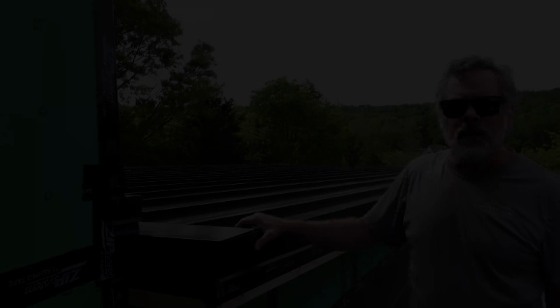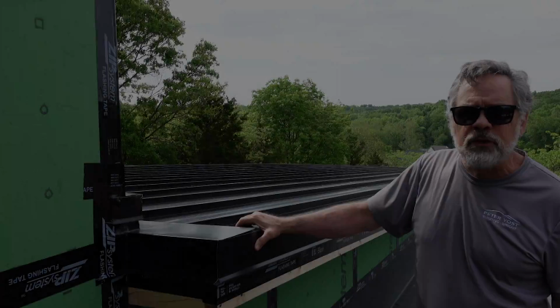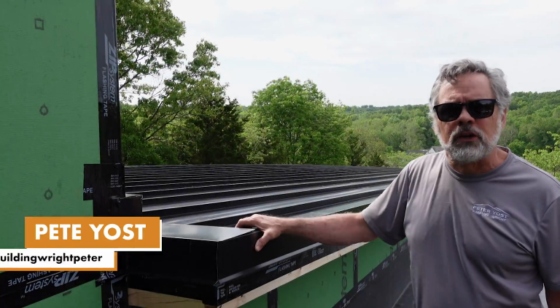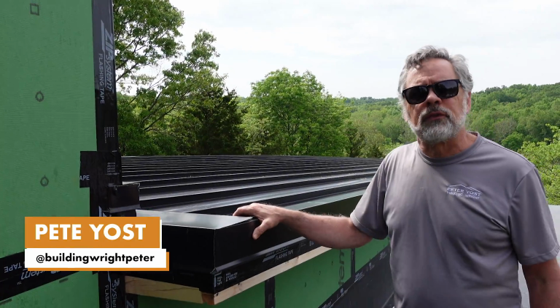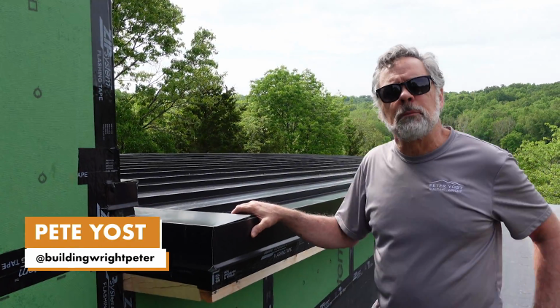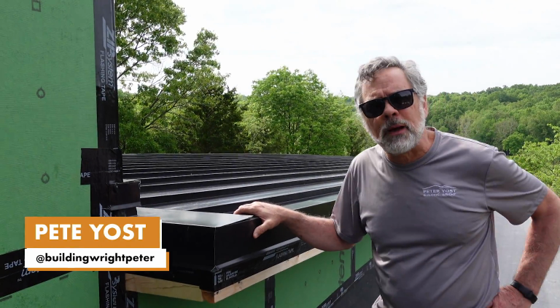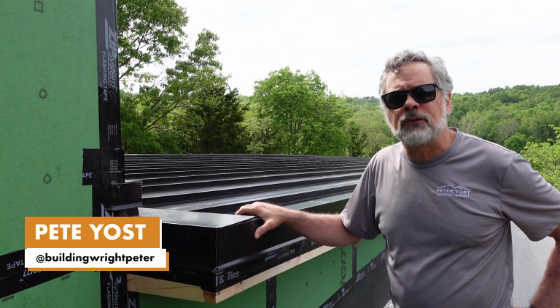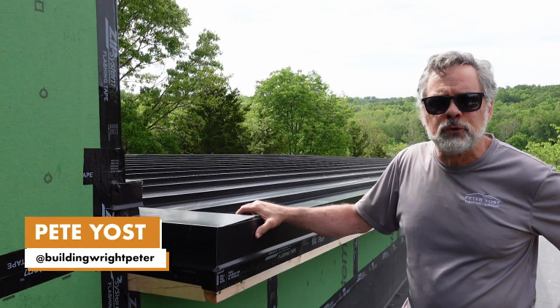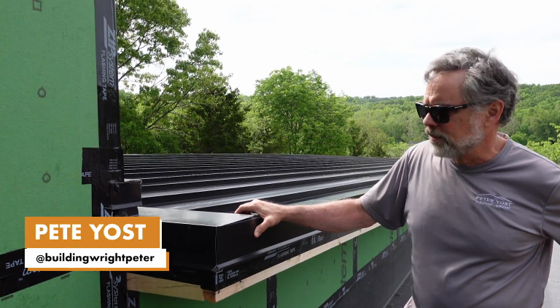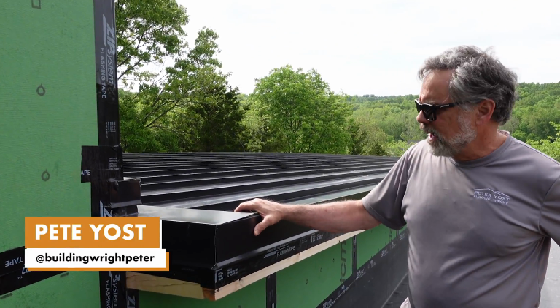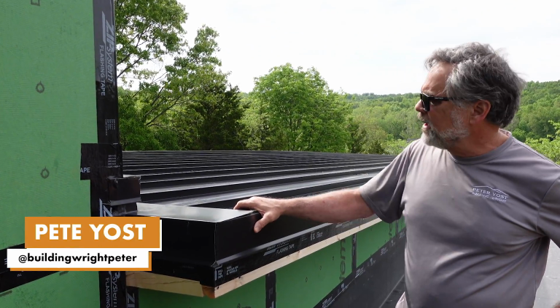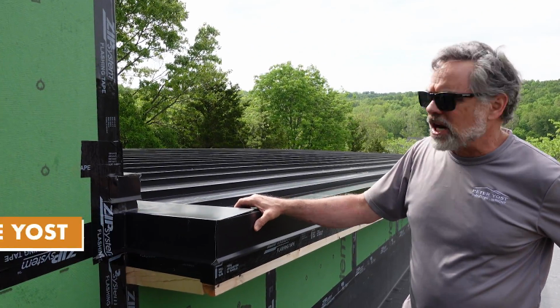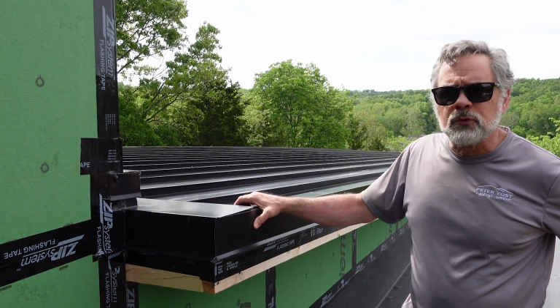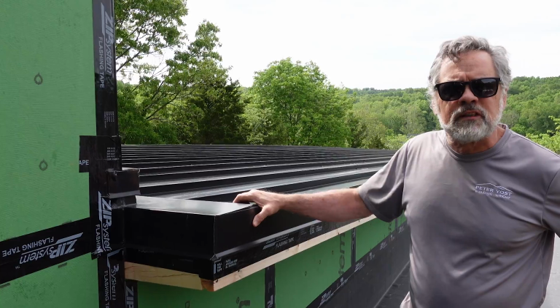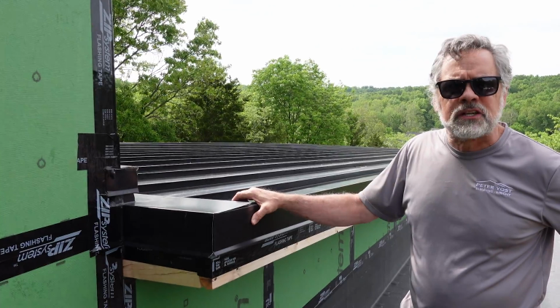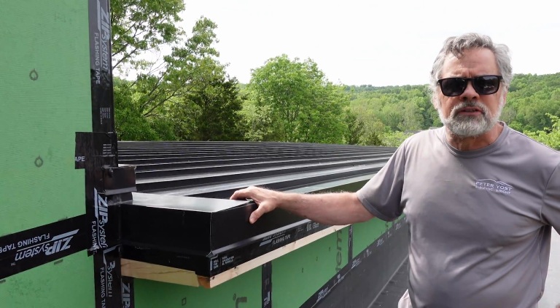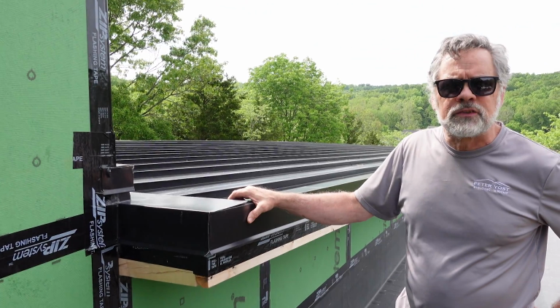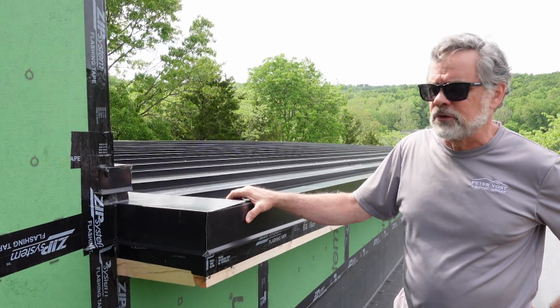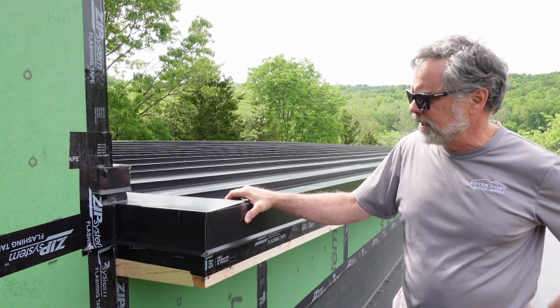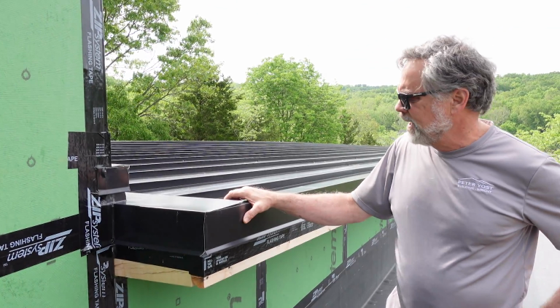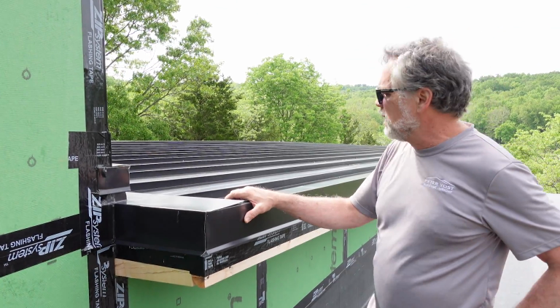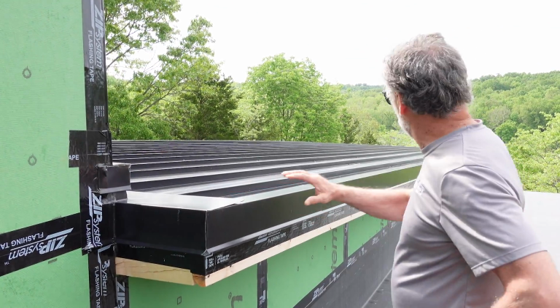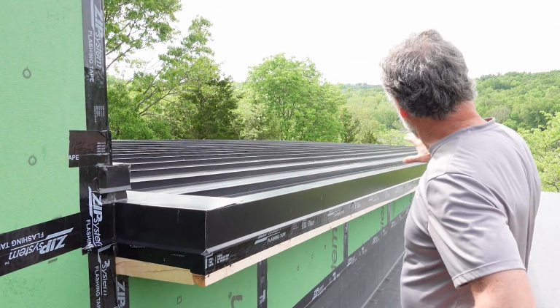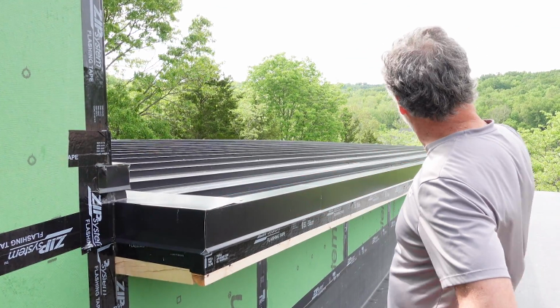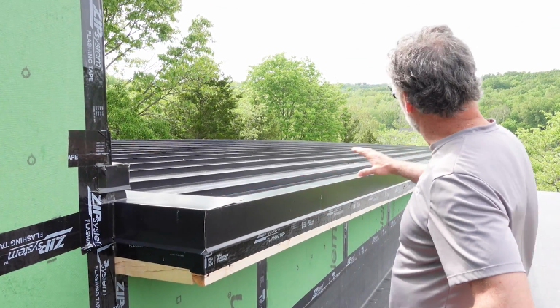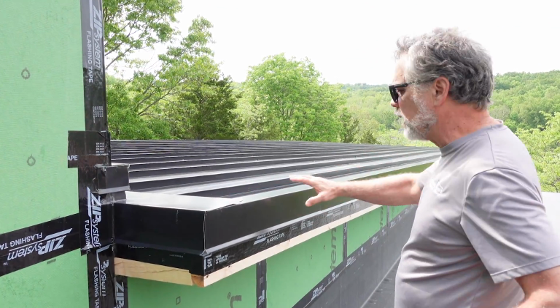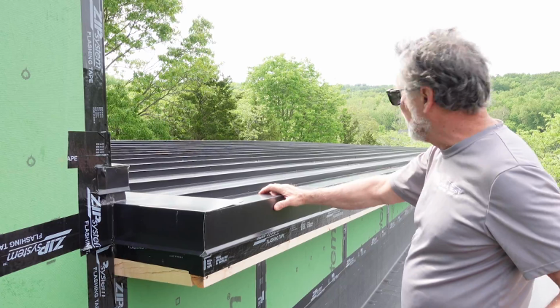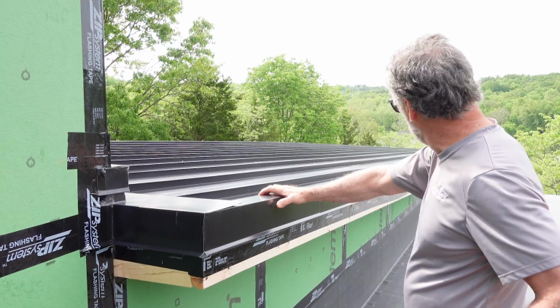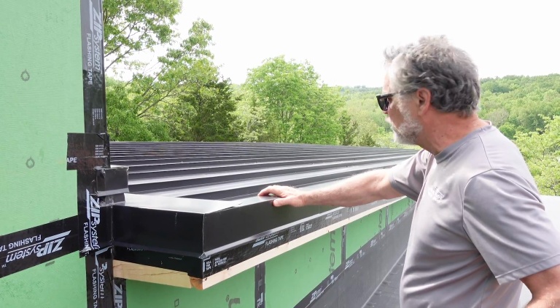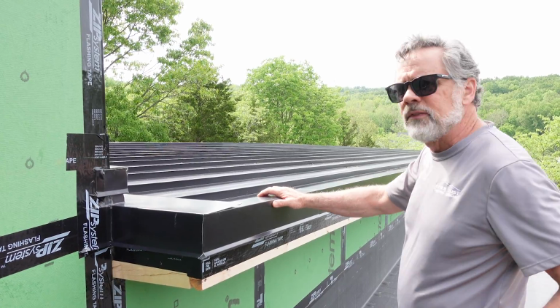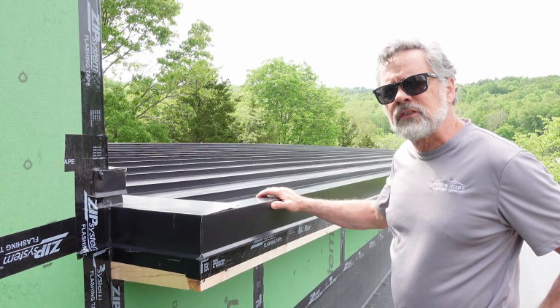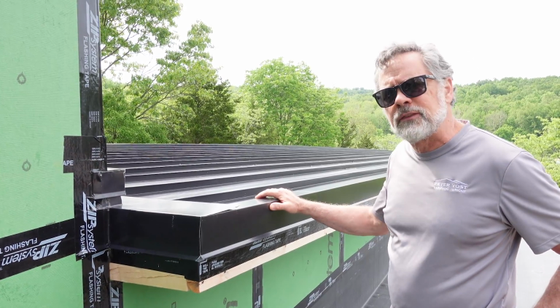Pete Yost here with the Unbuild It podcast on YouTube. I'm here at Jake Bruton and Steve Basic's project in central Missouri, and we've got this really long 1 in 12 slope roof that actually is vented.